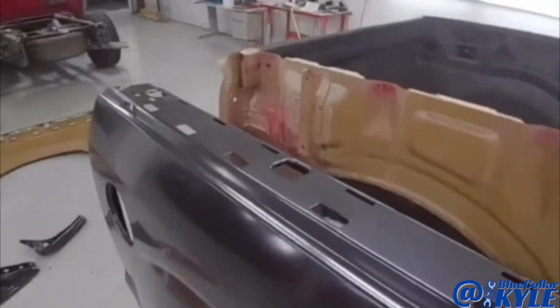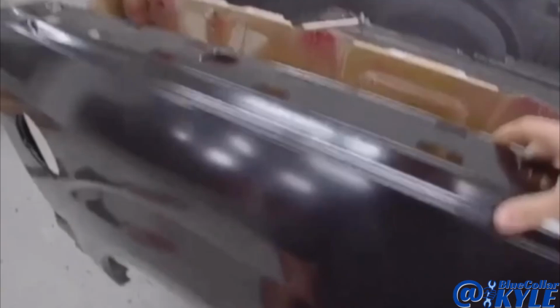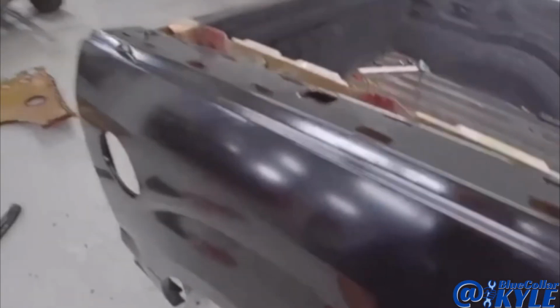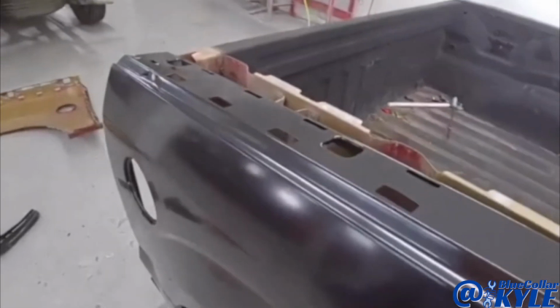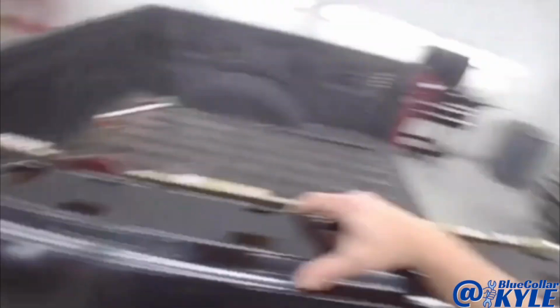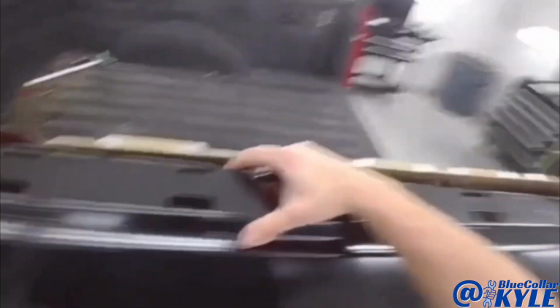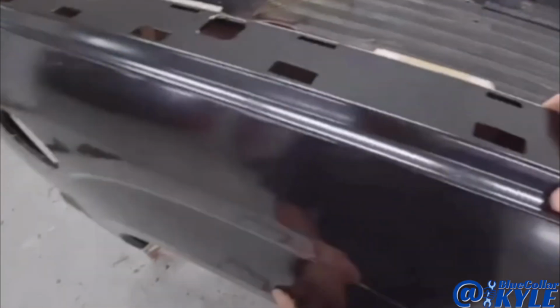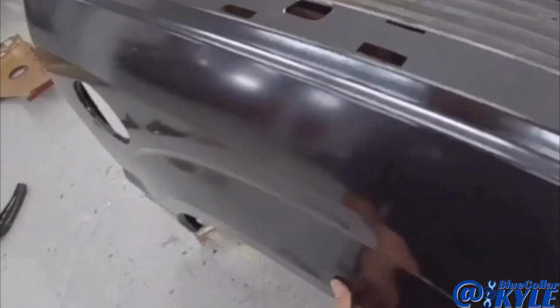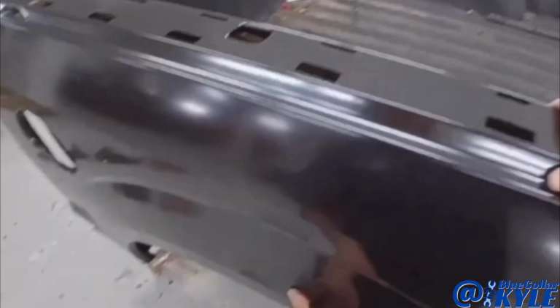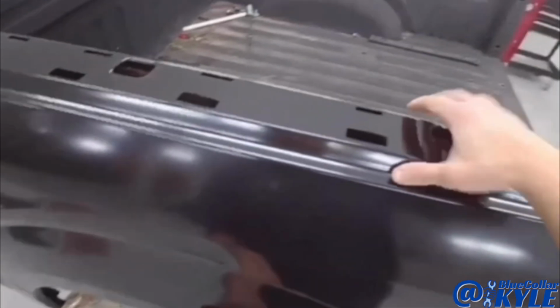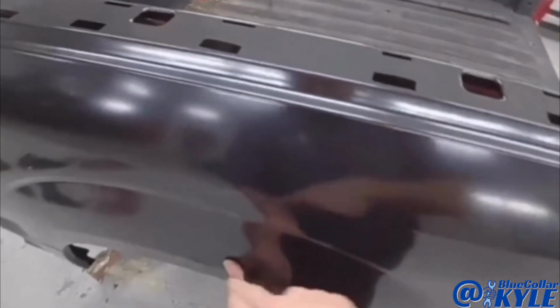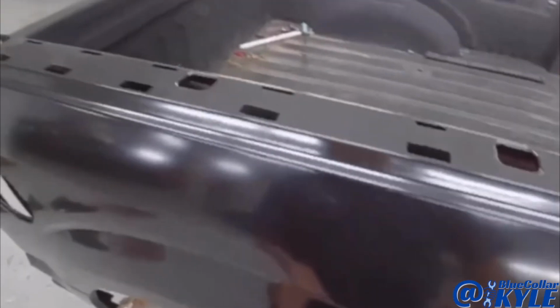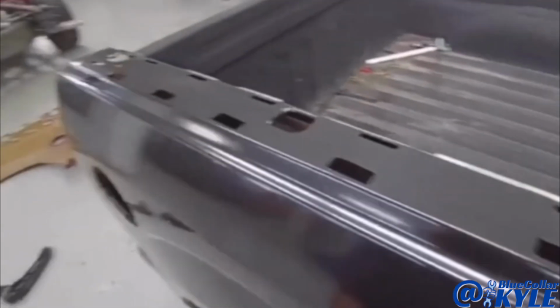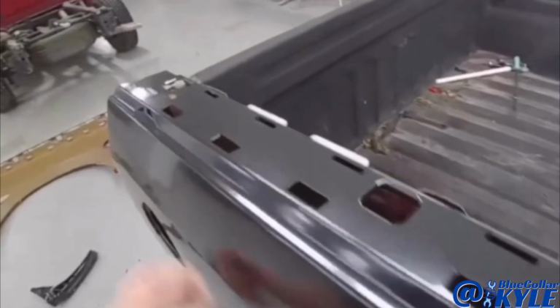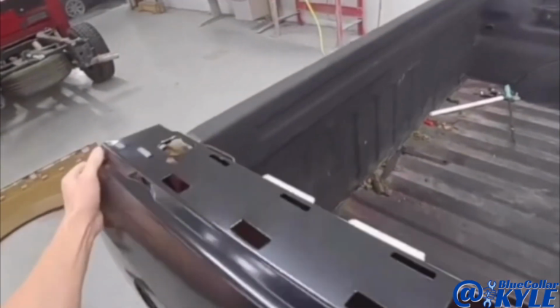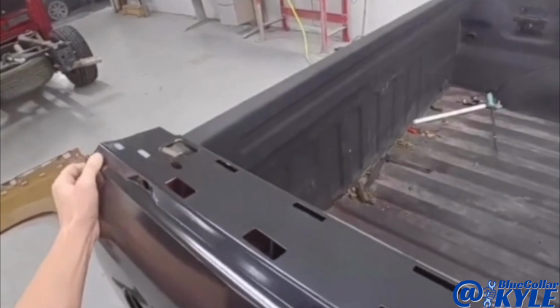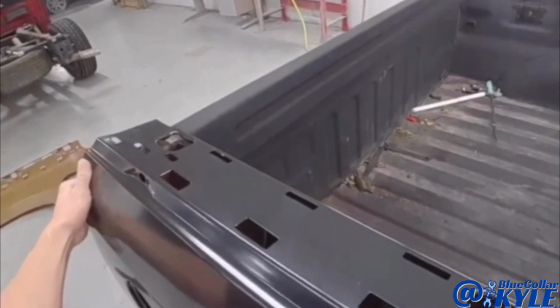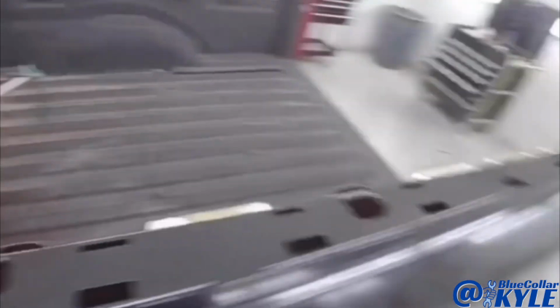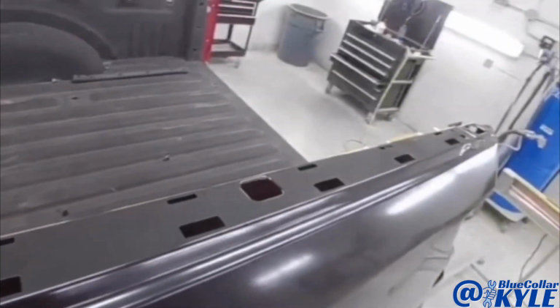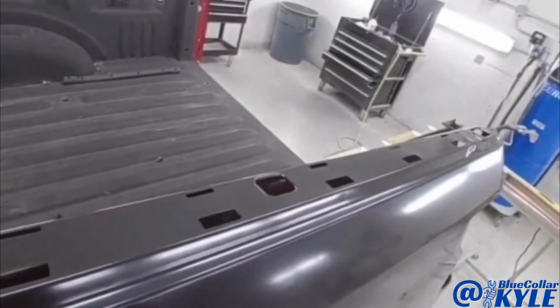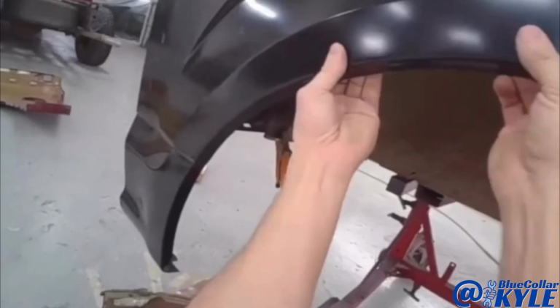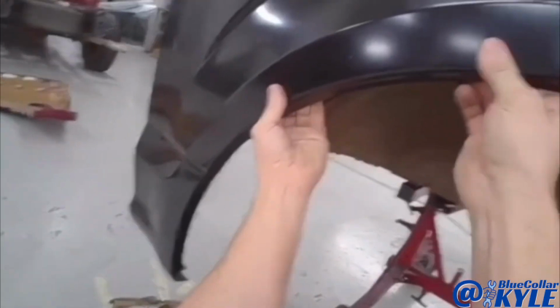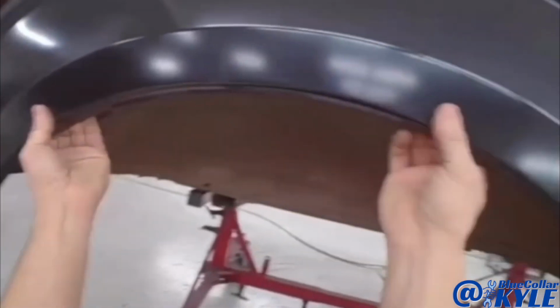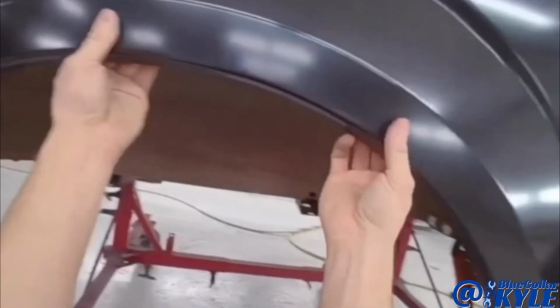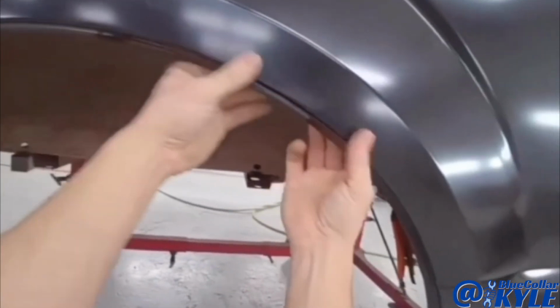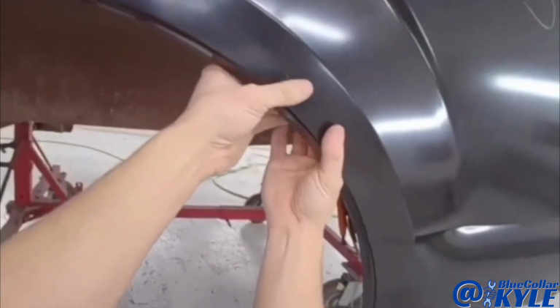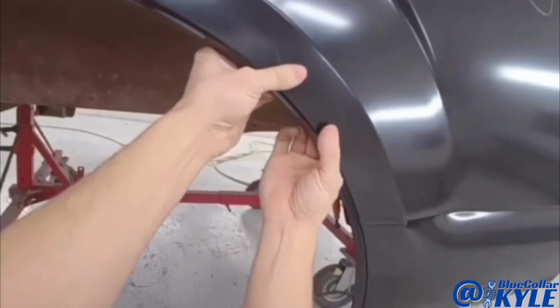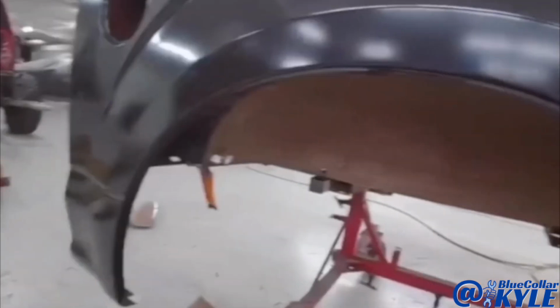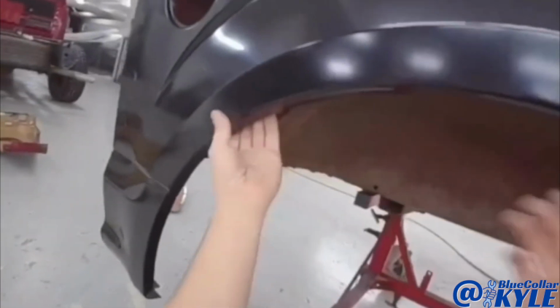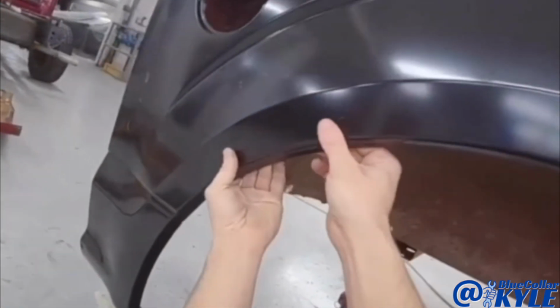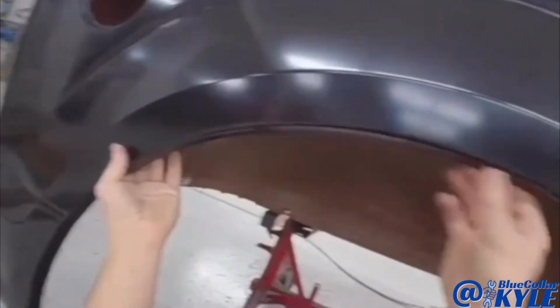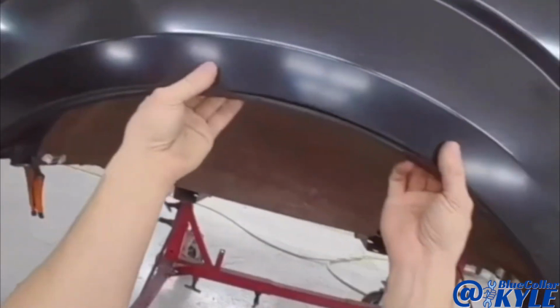I'm going to sit this bedside on roughly just to make sure it's meeting up with that wheelhouse properly. And it looks like it's sitting perfectly flush, like it's supposed to.